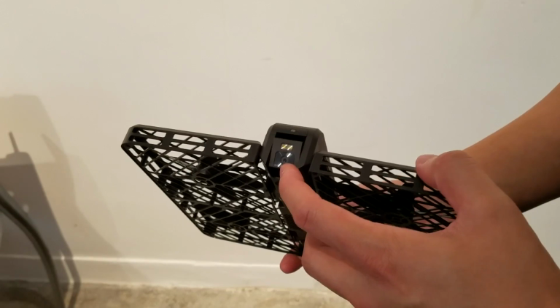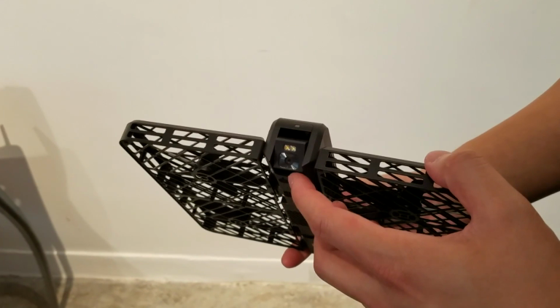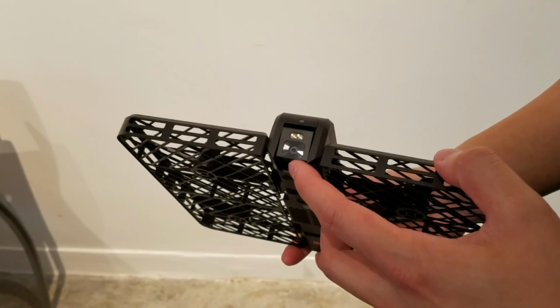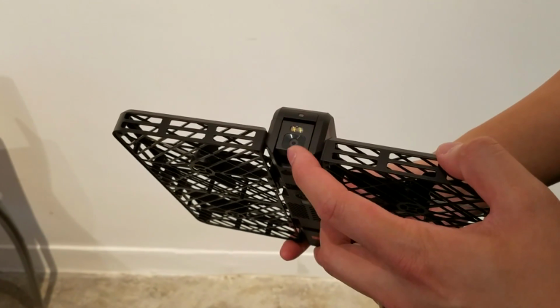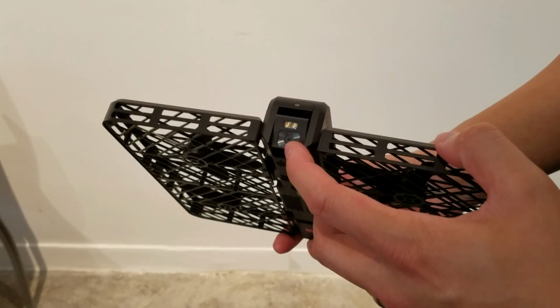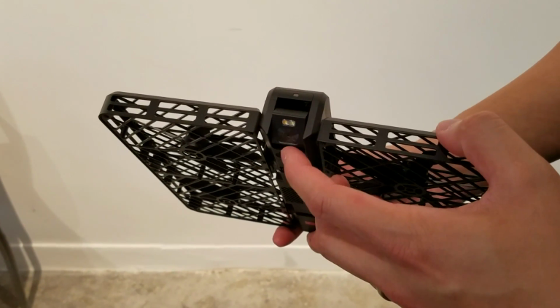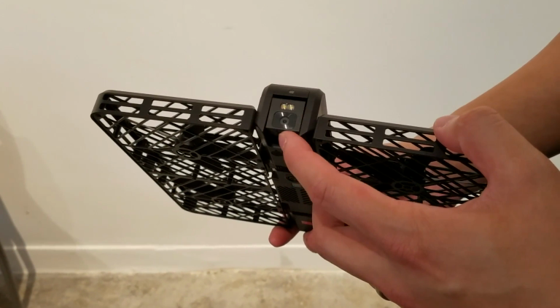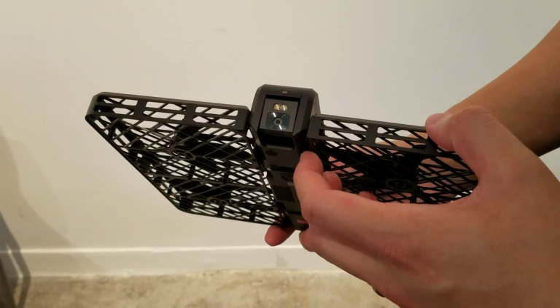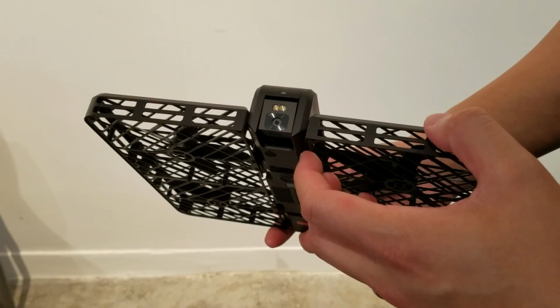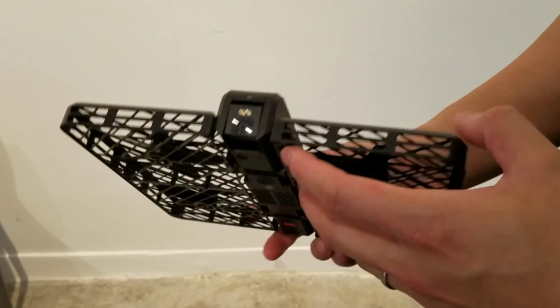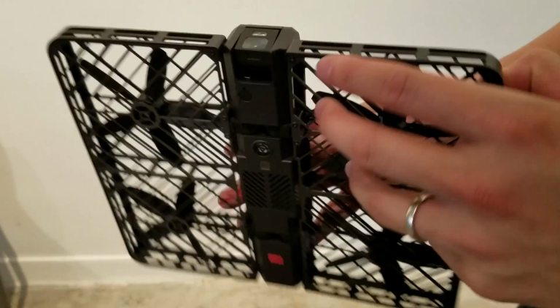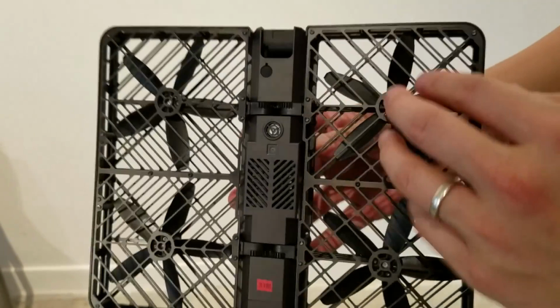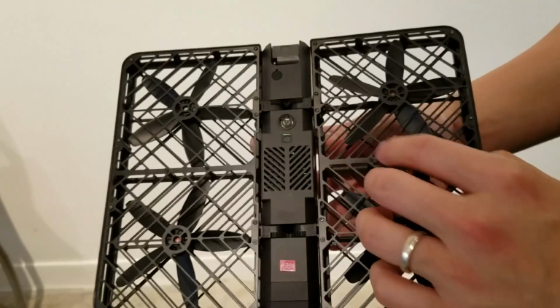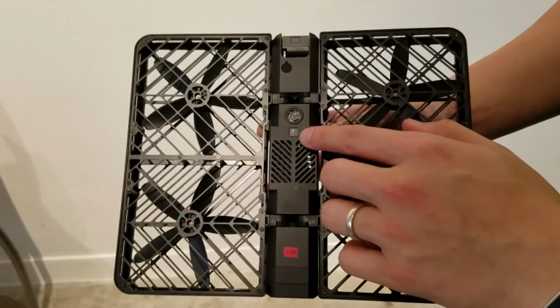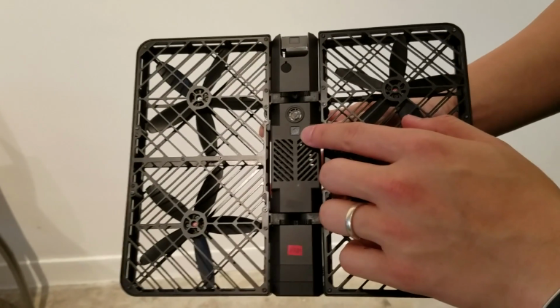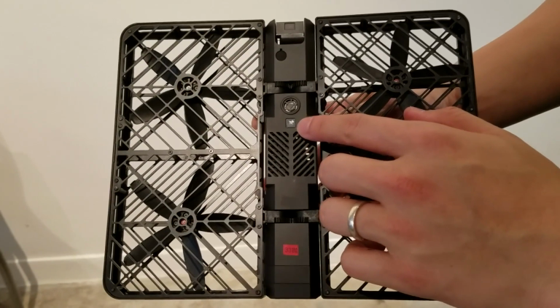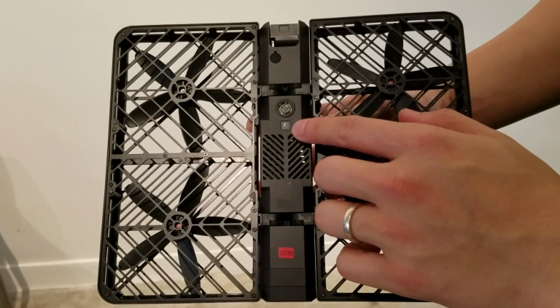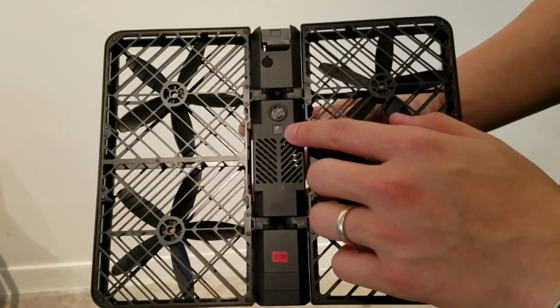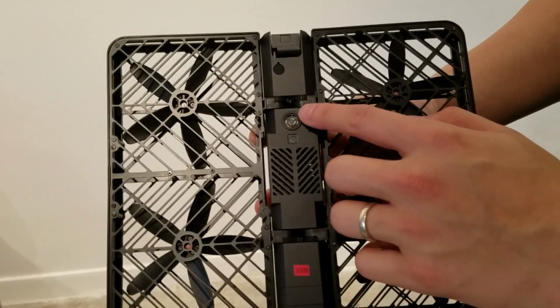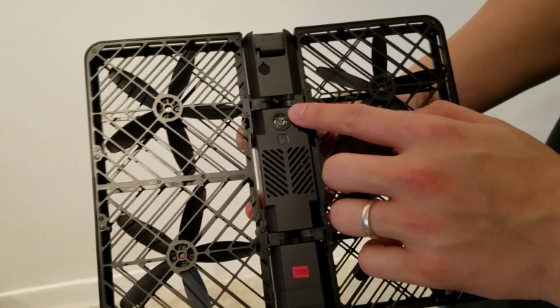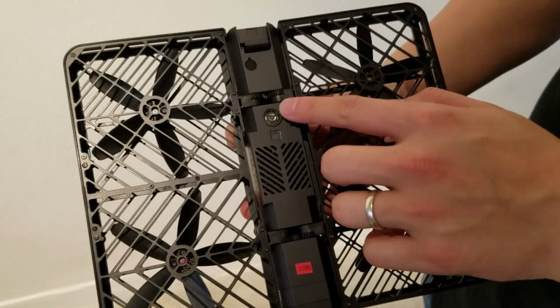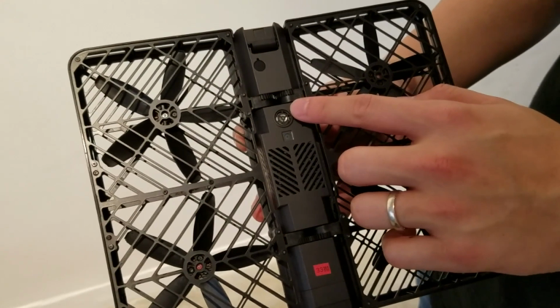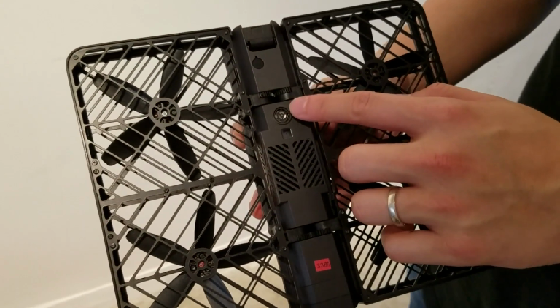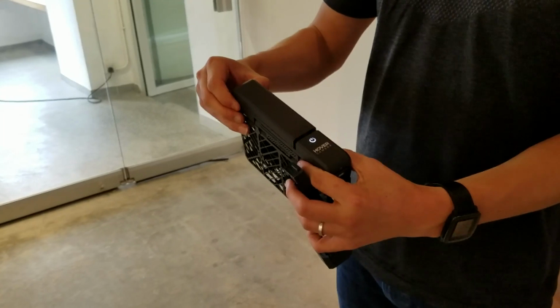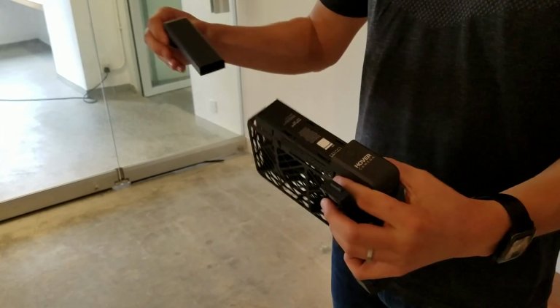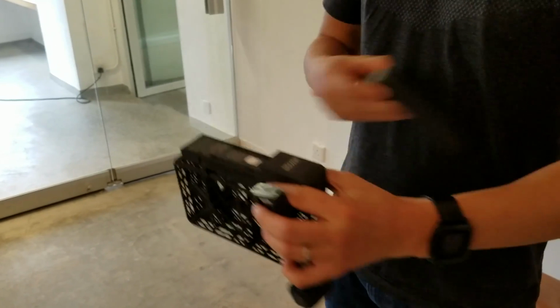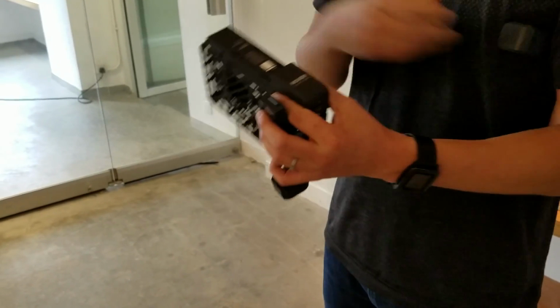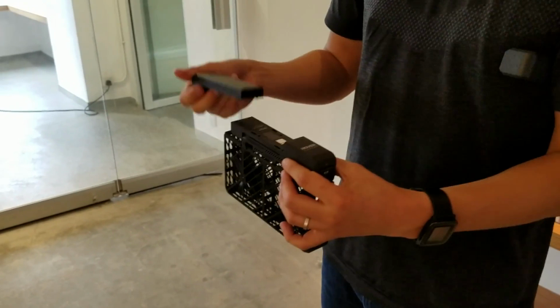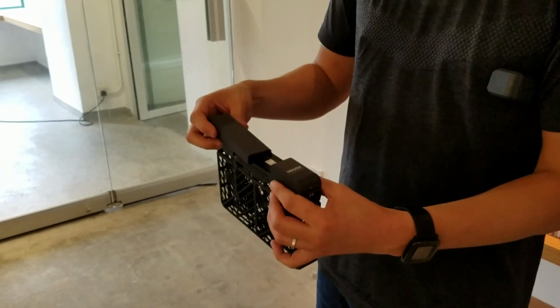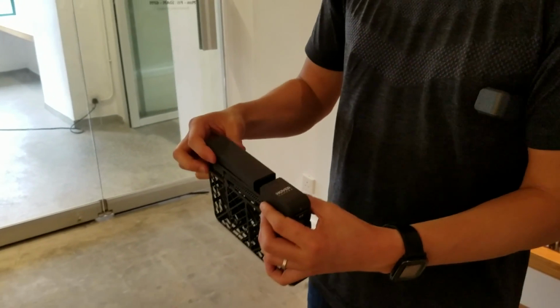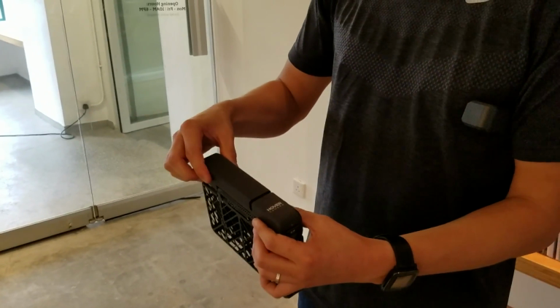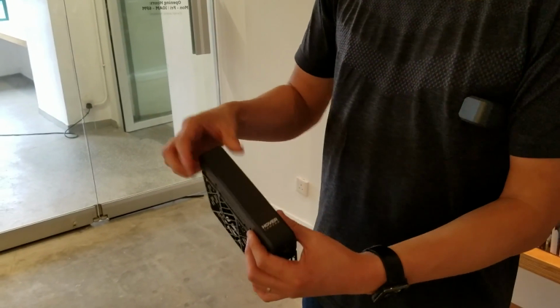The main camera lets you take 30 megapixel stills as well as 4K video. There's also a downward-facing 3 megapixel camera and a sonar underneath to help stabilize the drone. A single charge will last about eight minutes, after which you can easily swap out the battery.